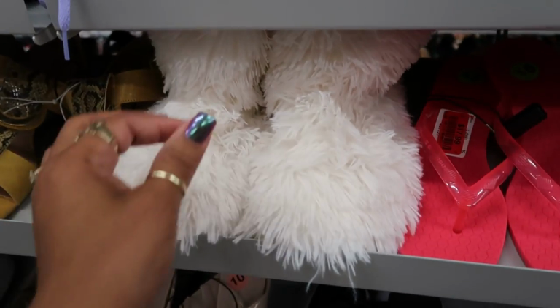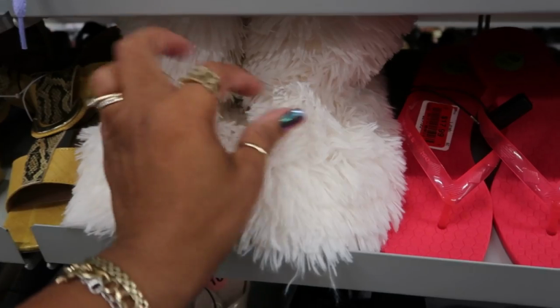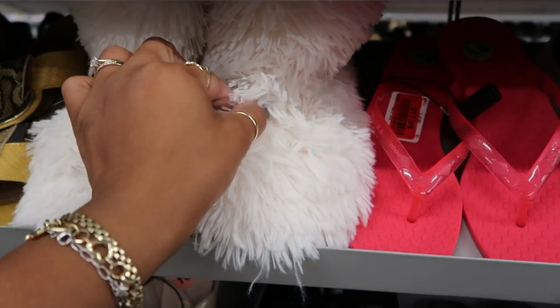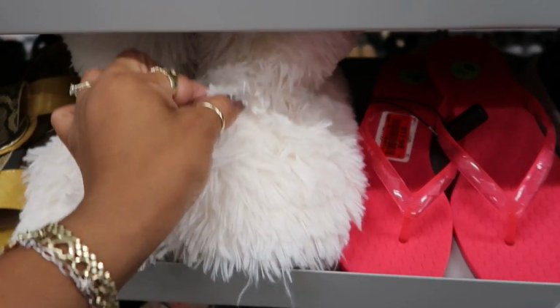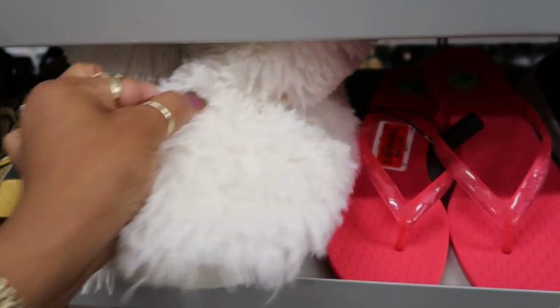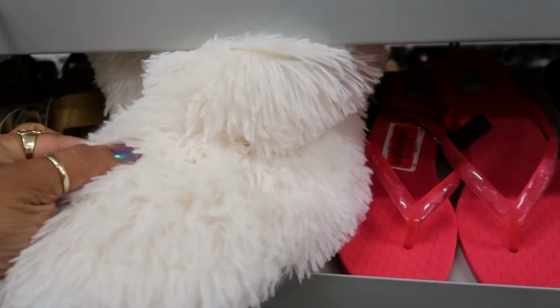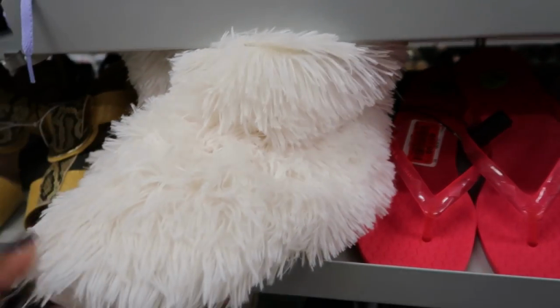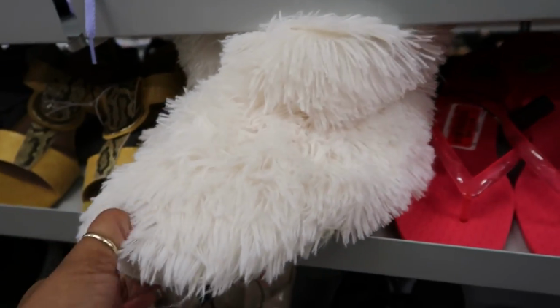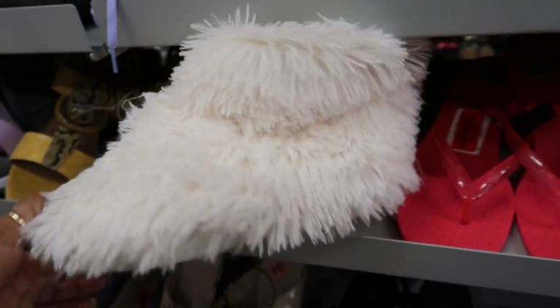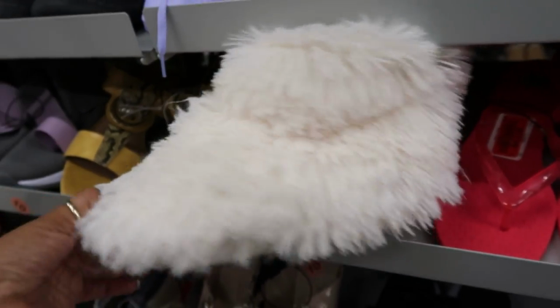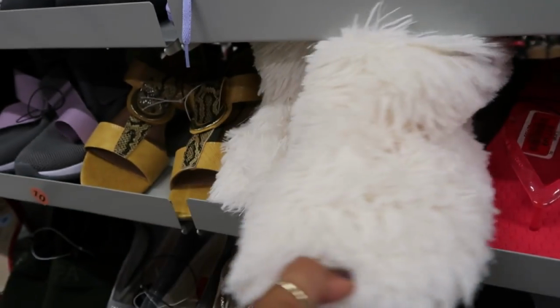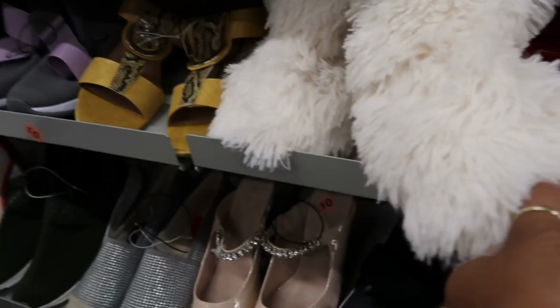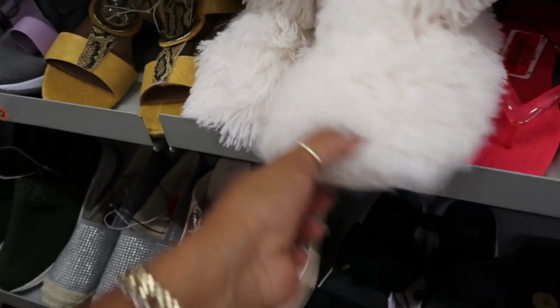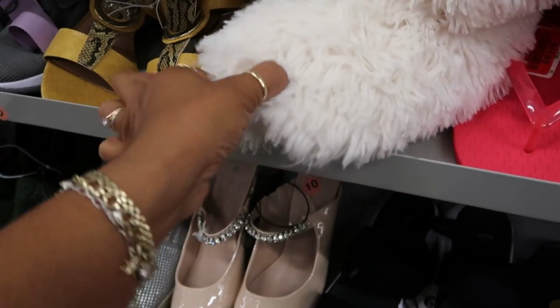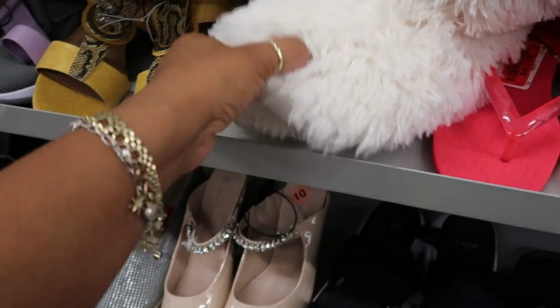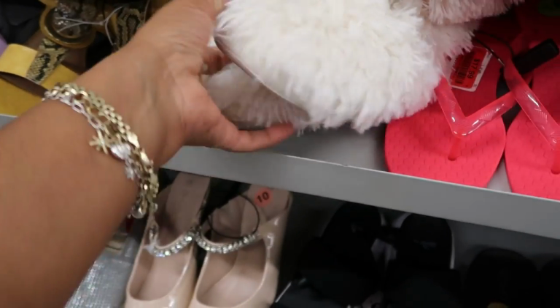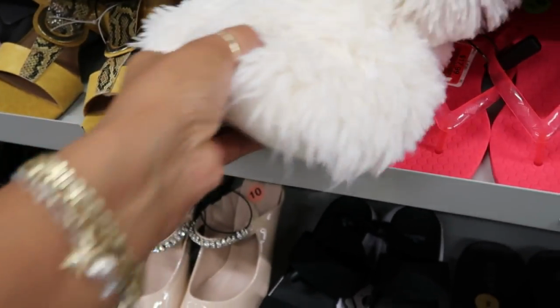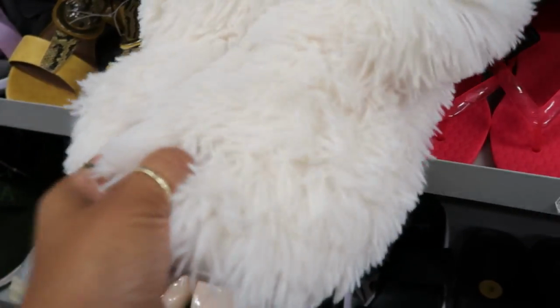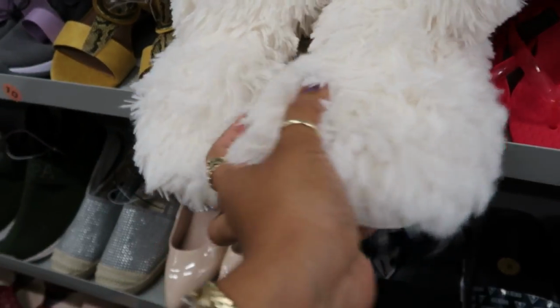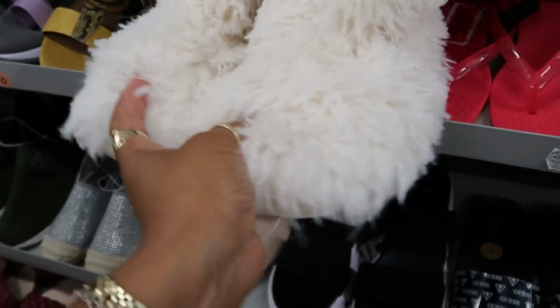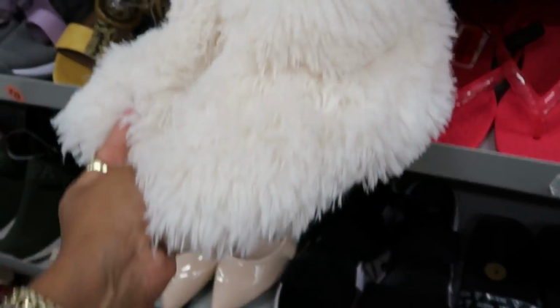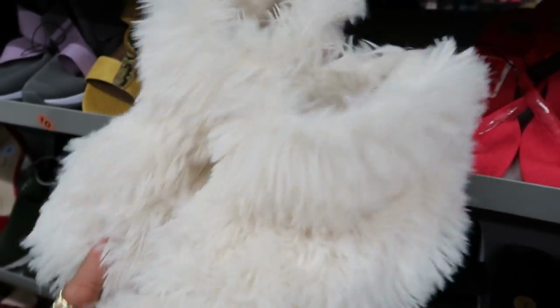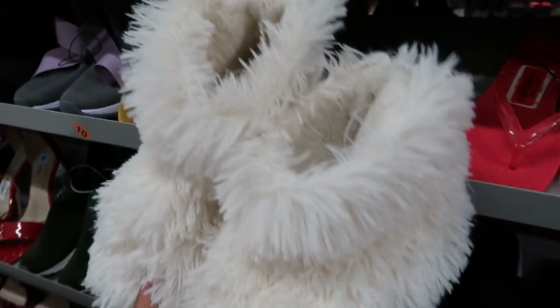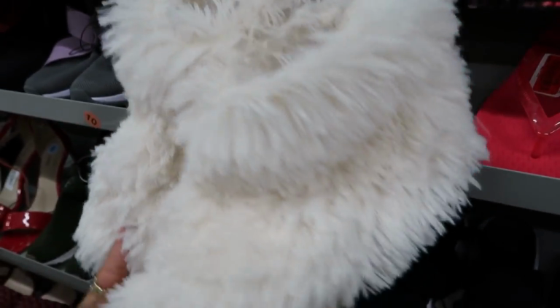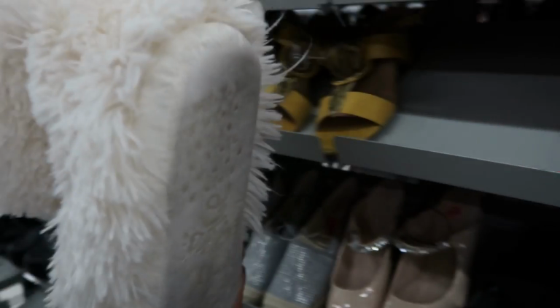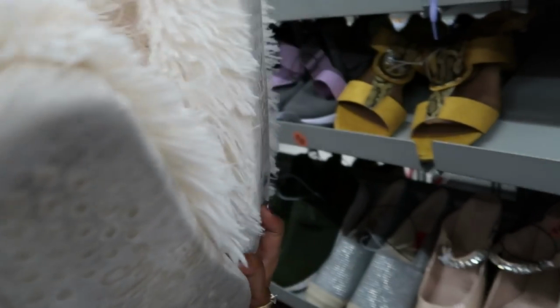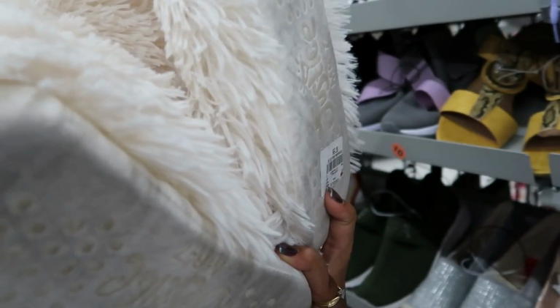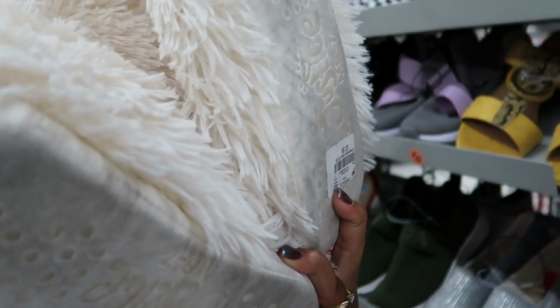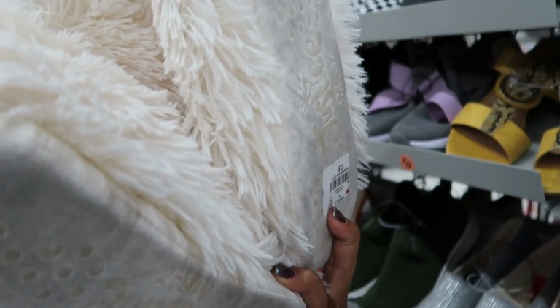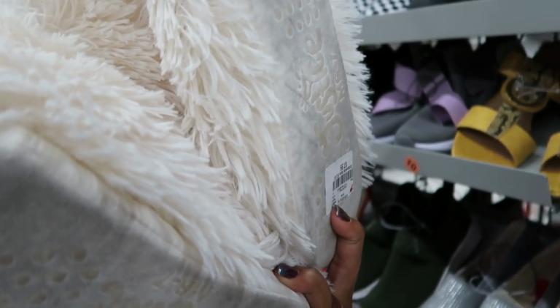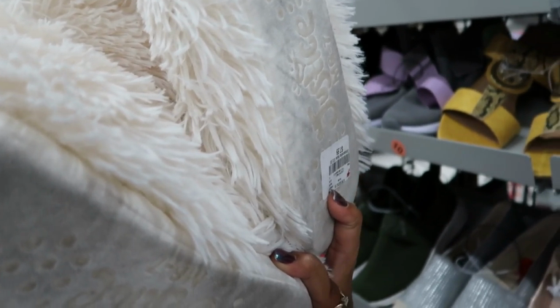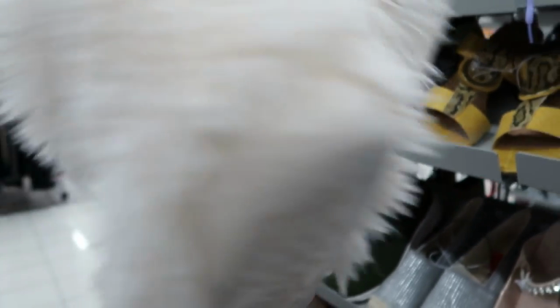You guys, what are these? I thought it was a mop — it's a mouth shoe, but it looked like a mop. I swear. $7.99.